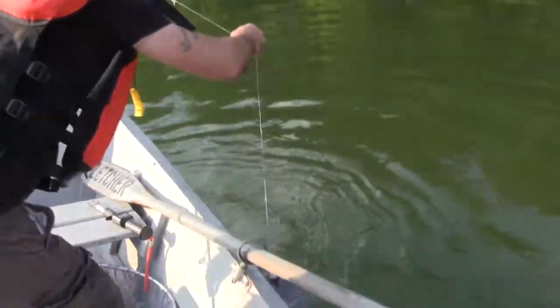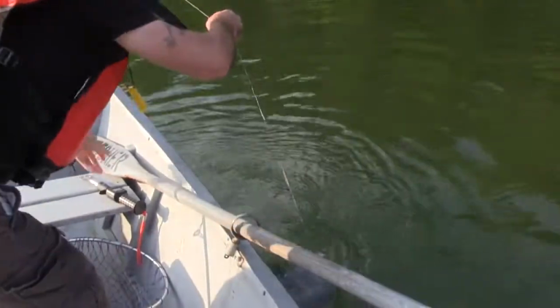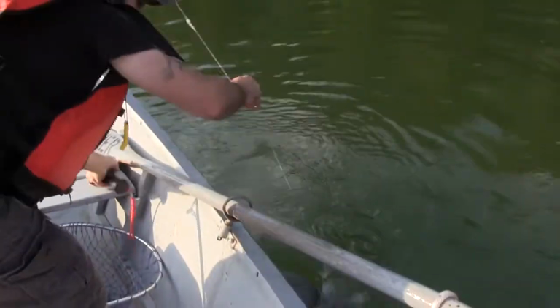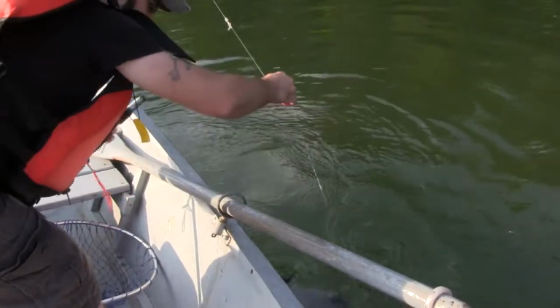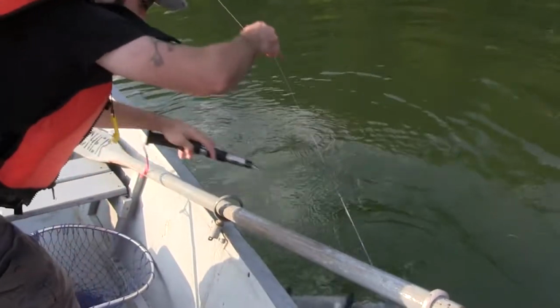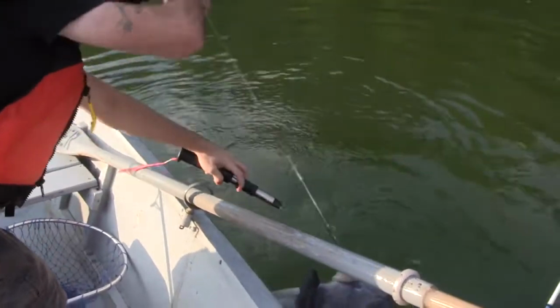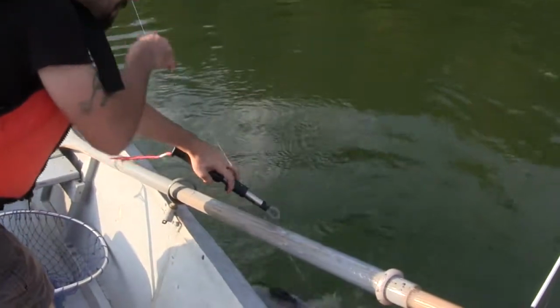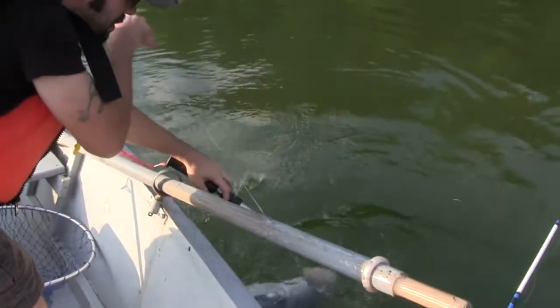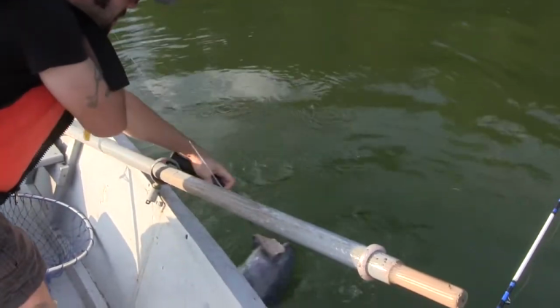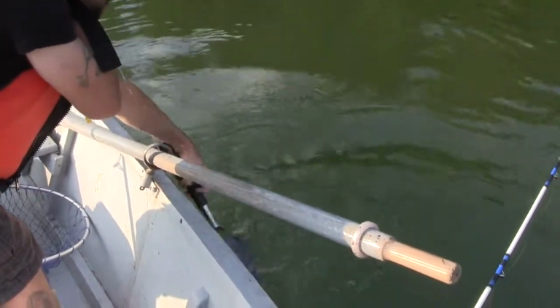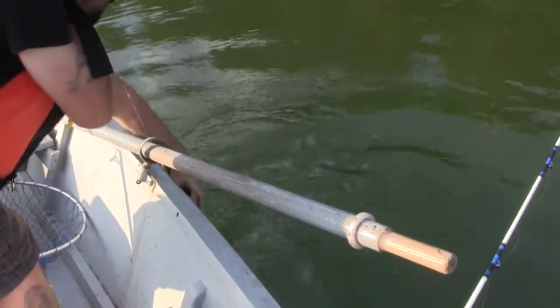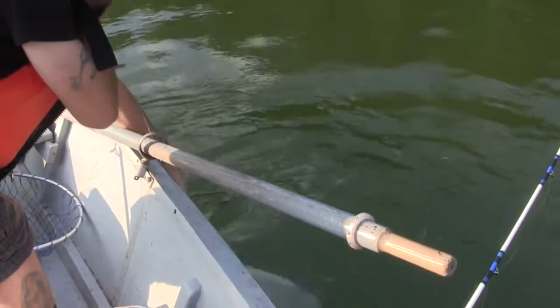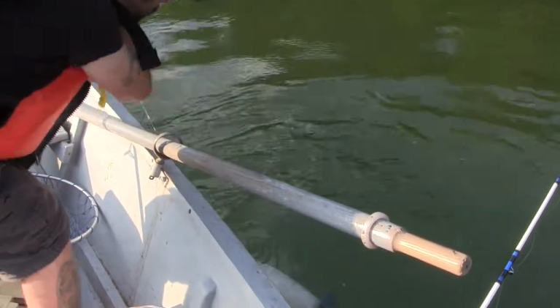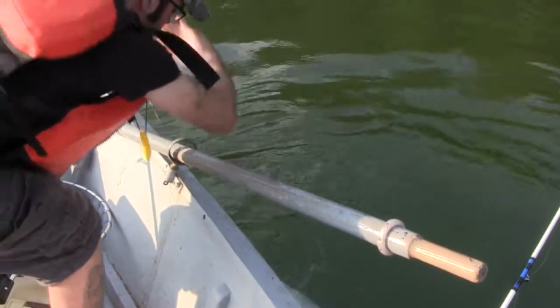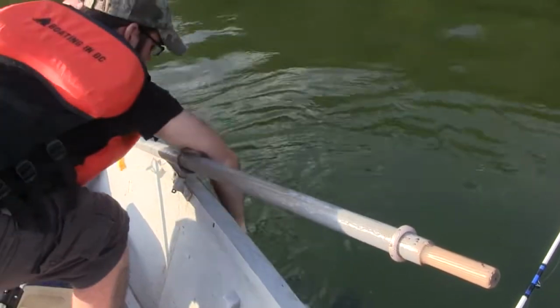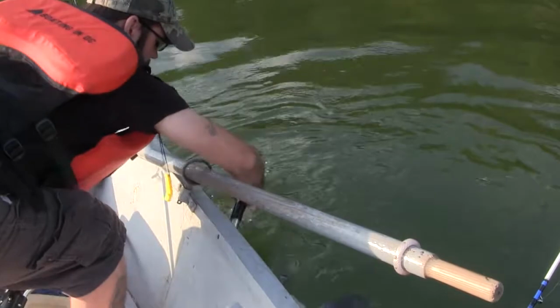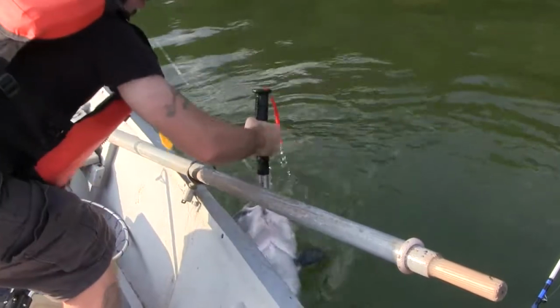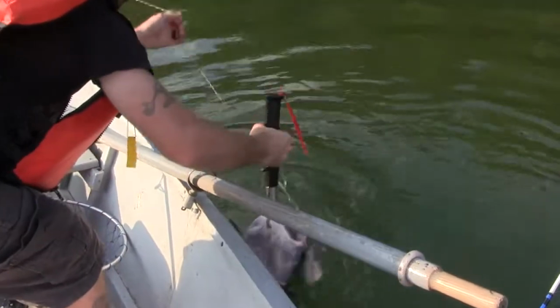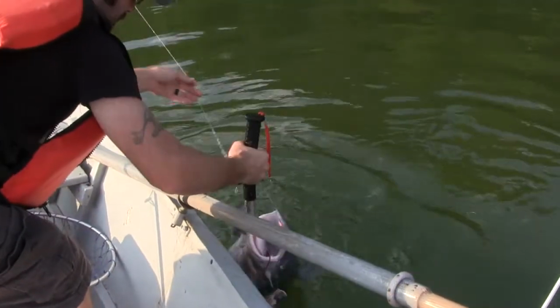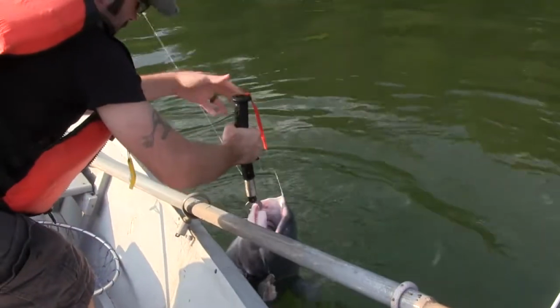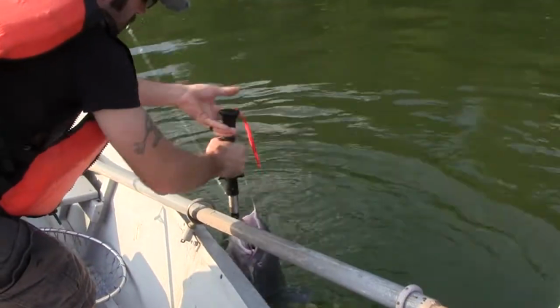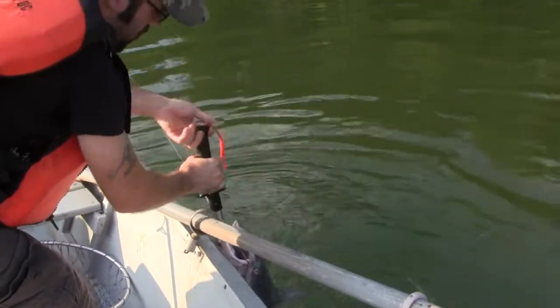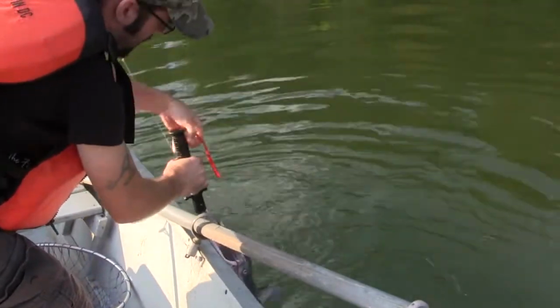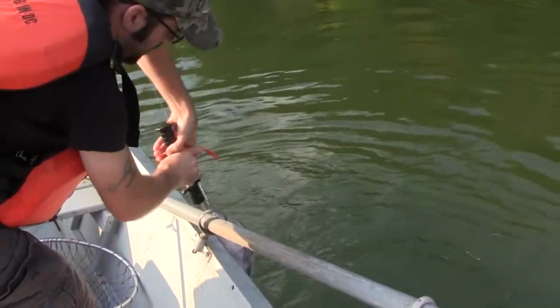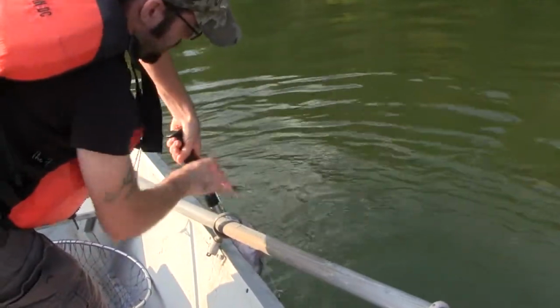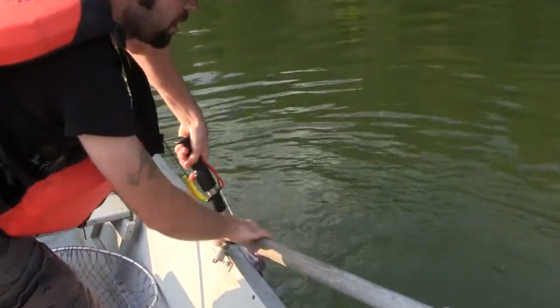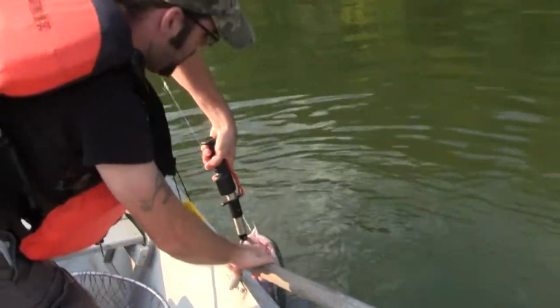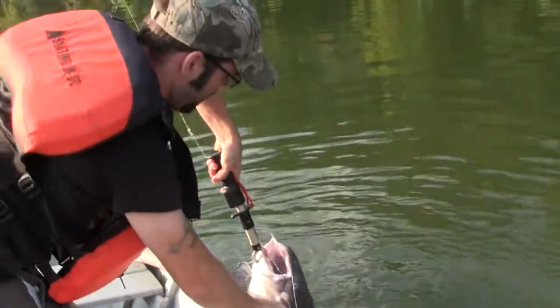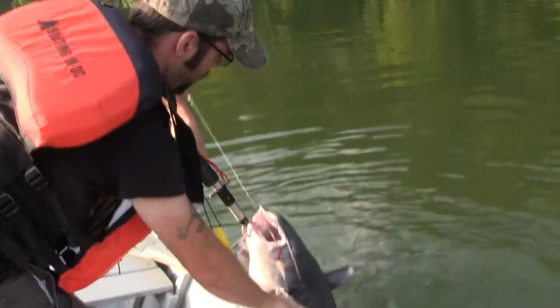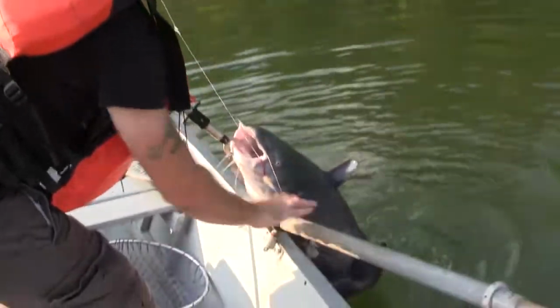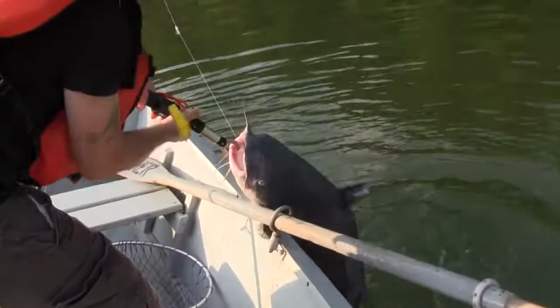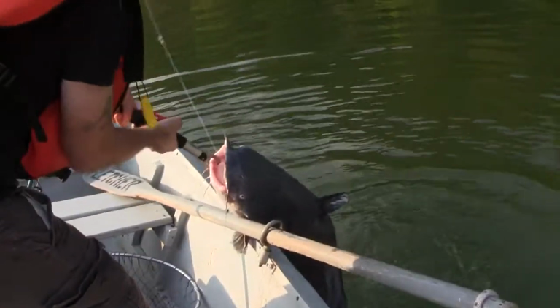That was a close call for somebody. Yeah, somebody almost ruined their morning, didn't he? Alright, first fish of the morning here. First fish of the morning — that's a doozy.